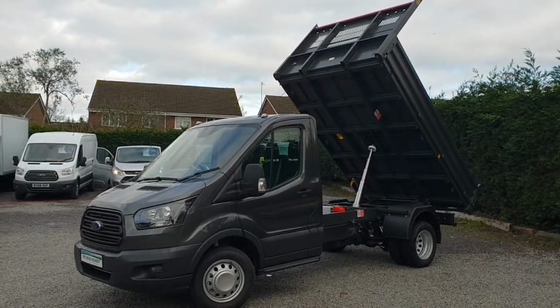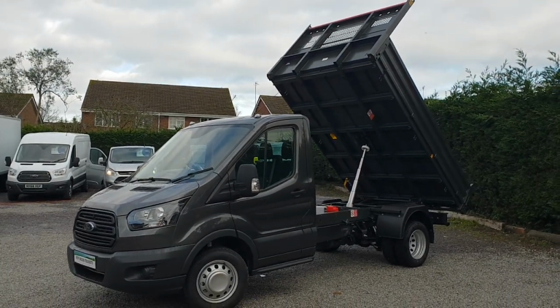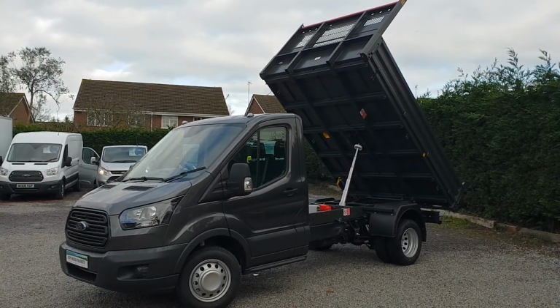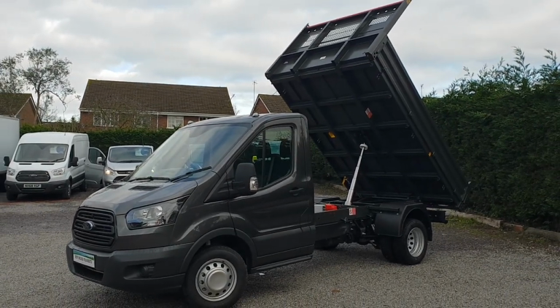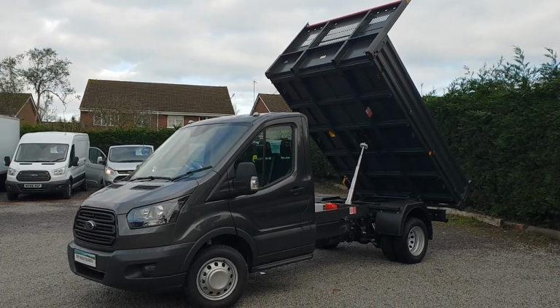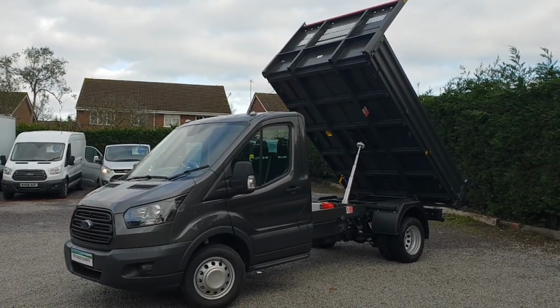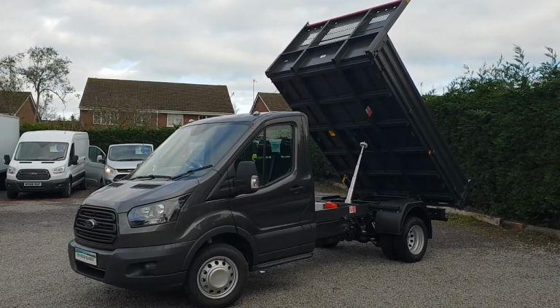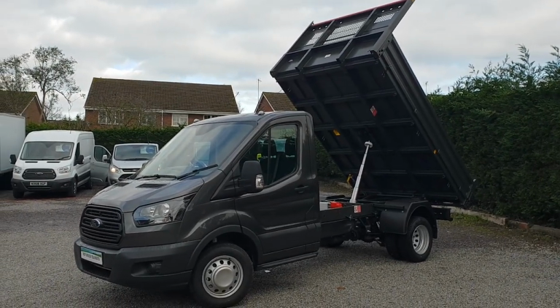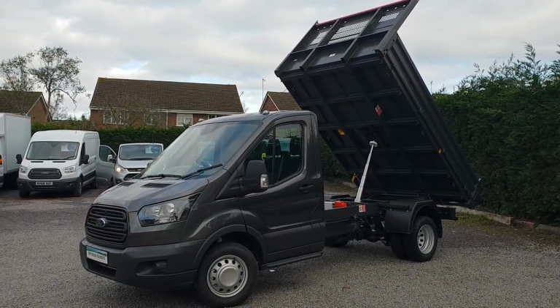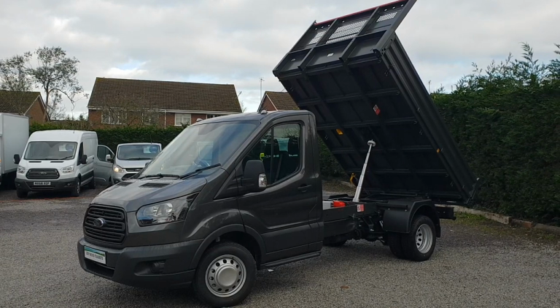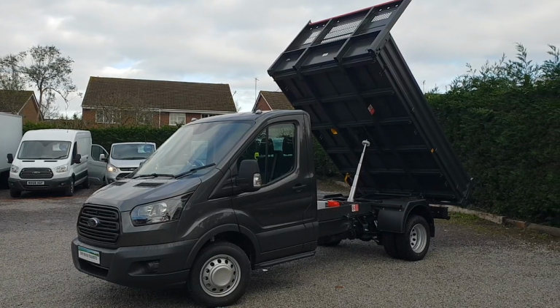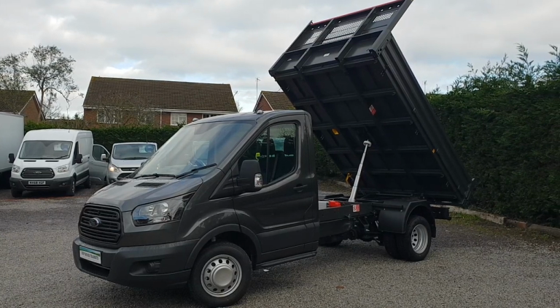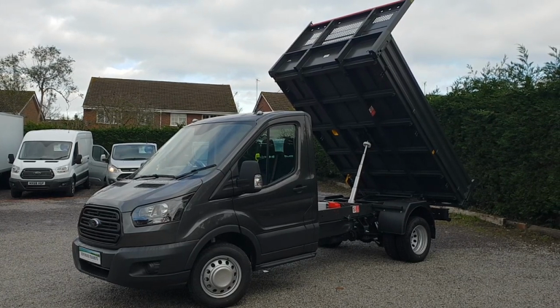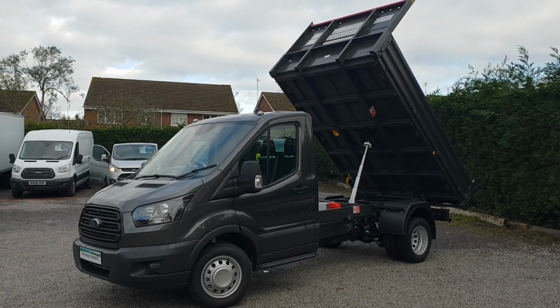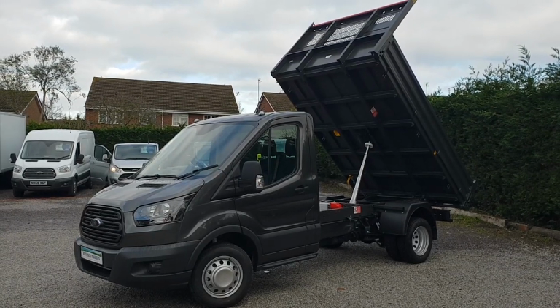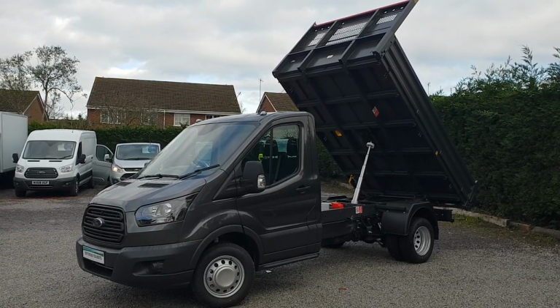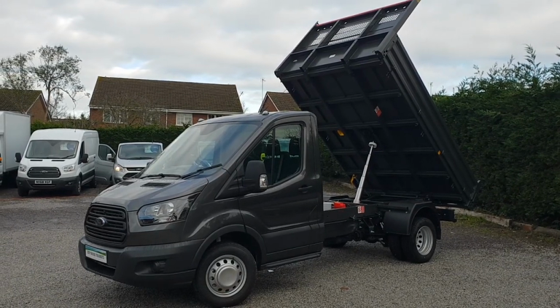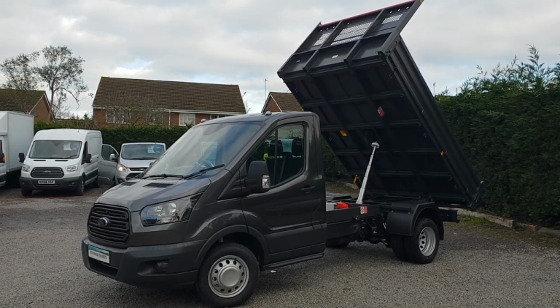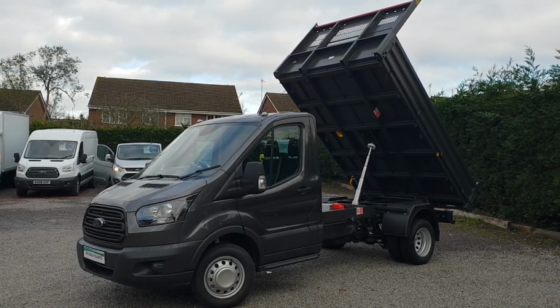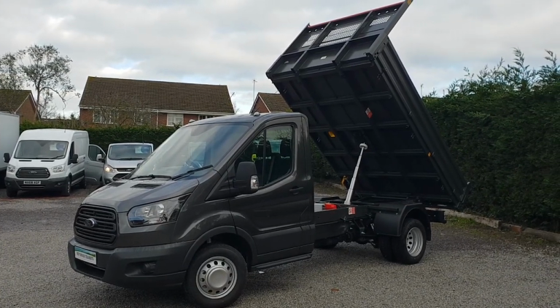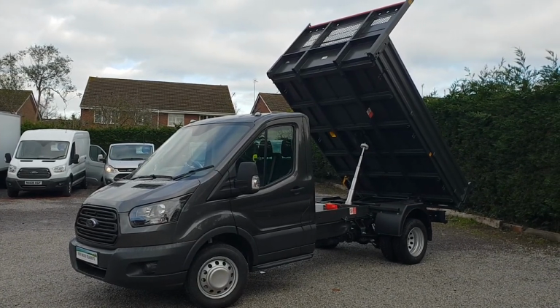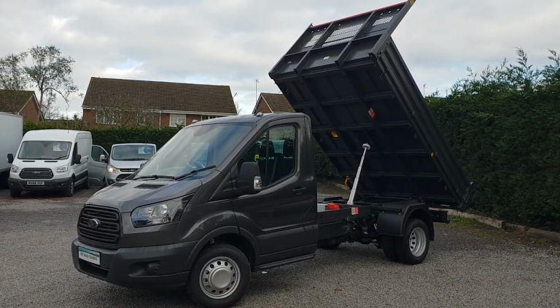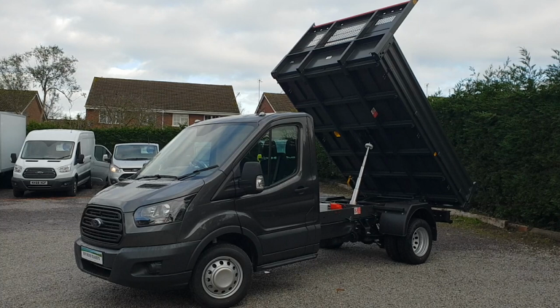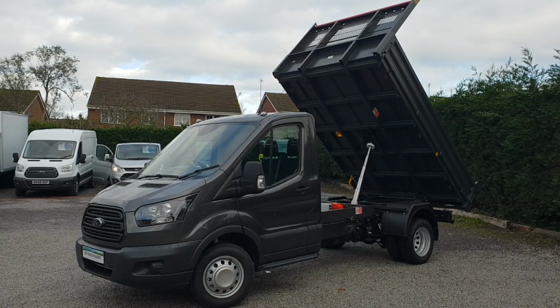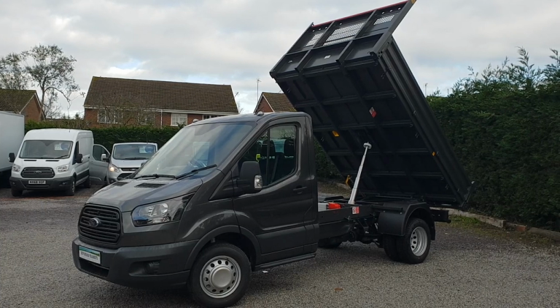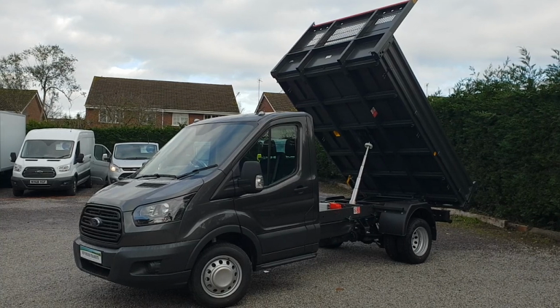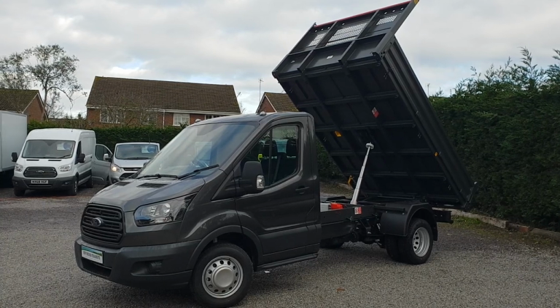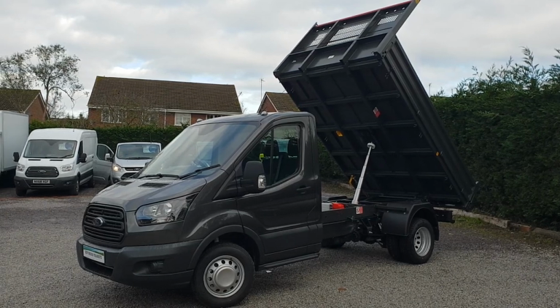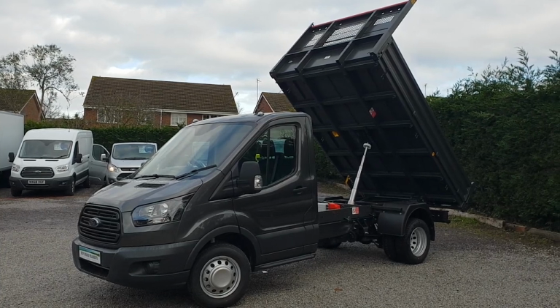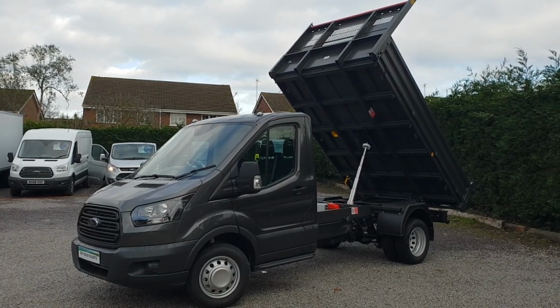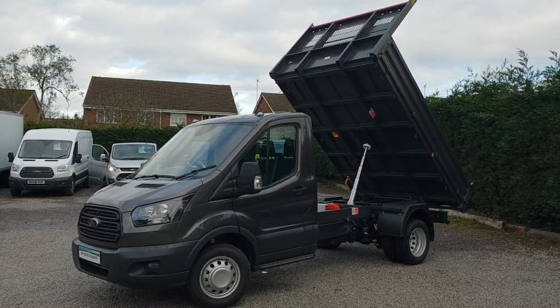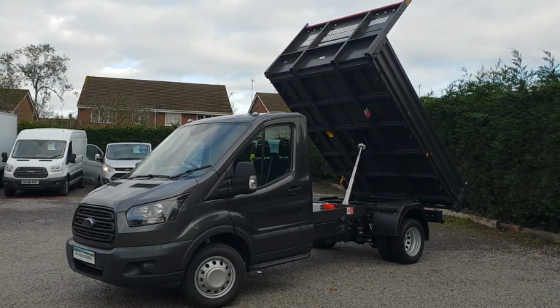For sale here at Royward Transits we've got a Ford Transit tipper. It's a 350 medium wheelbase single chassis cab. It's new and unregistered, import, two-year warranty, just 68 delivery miles.